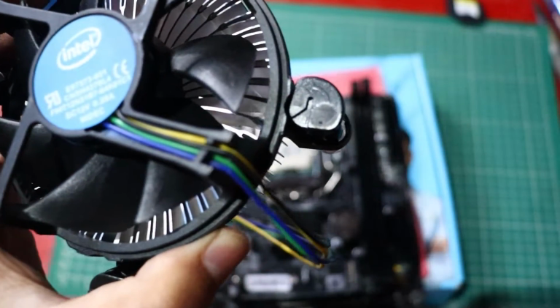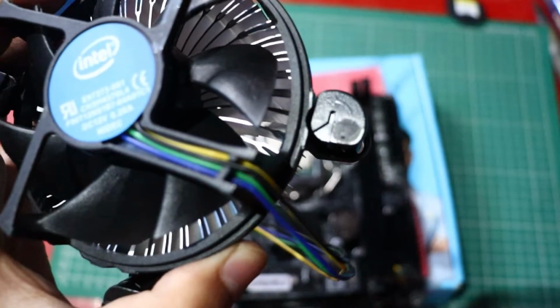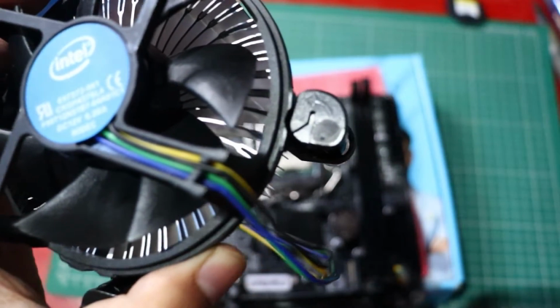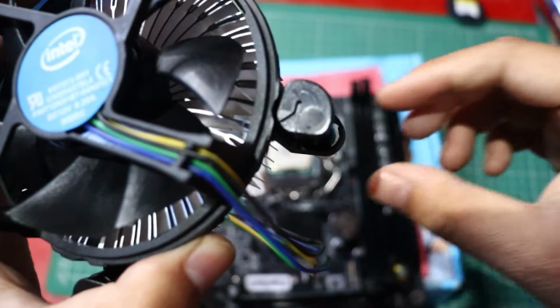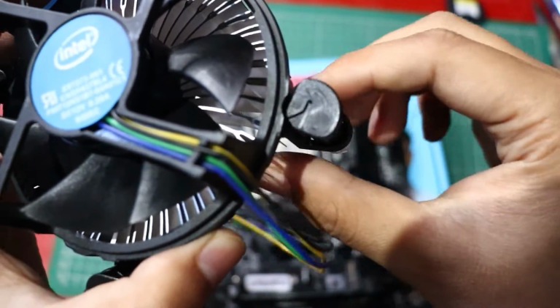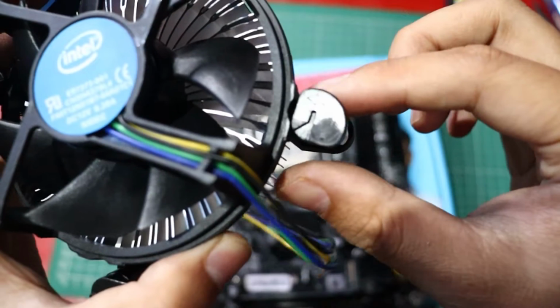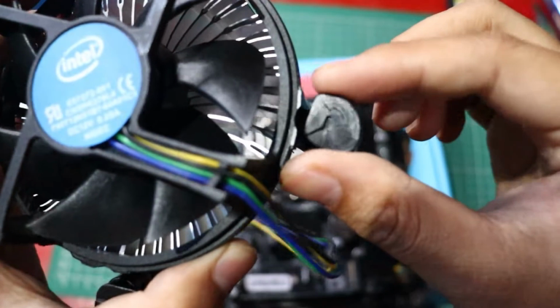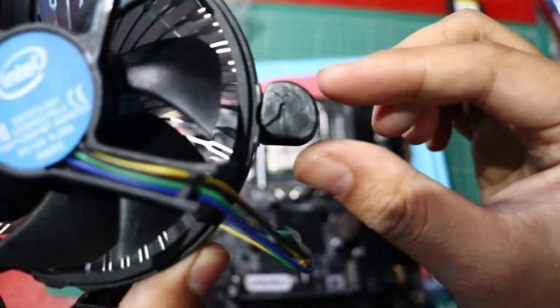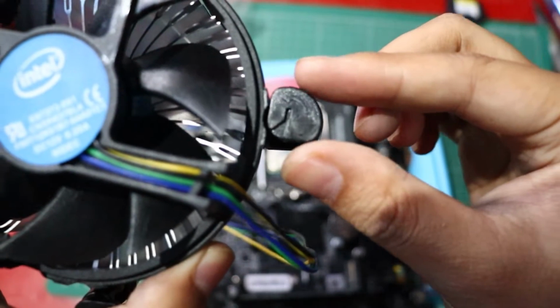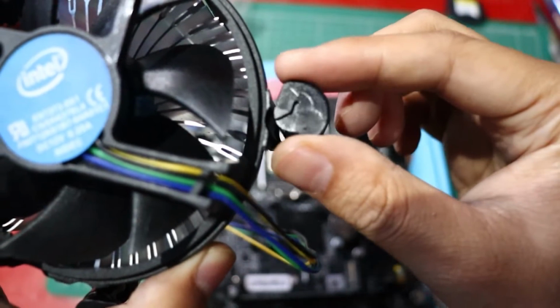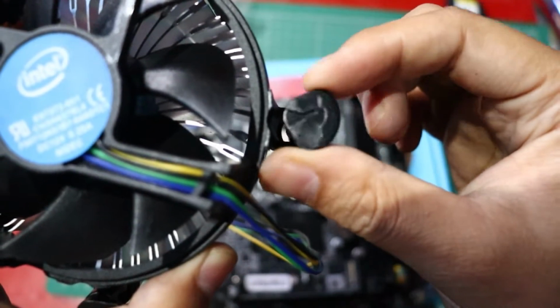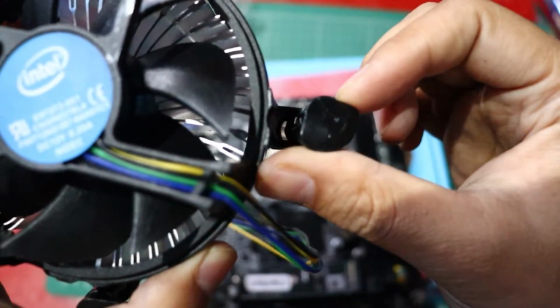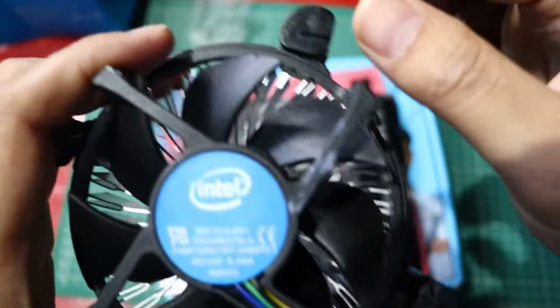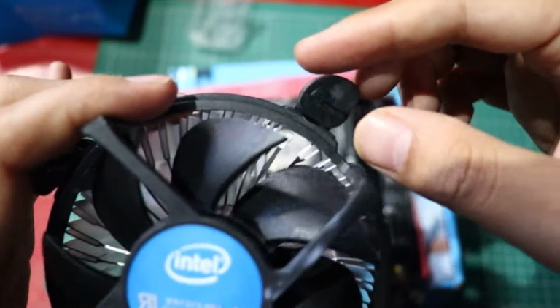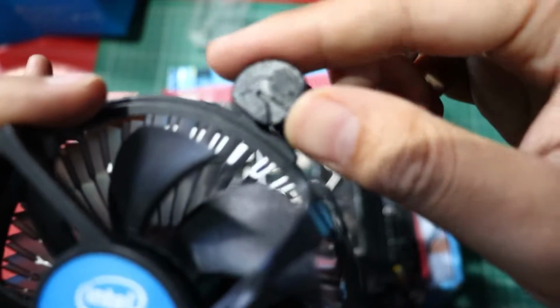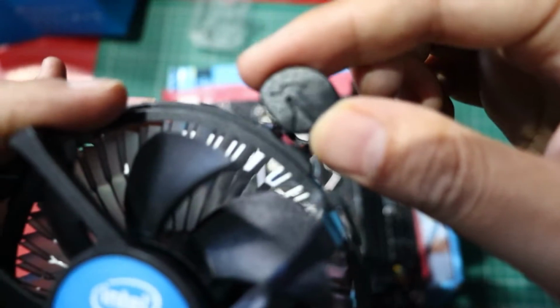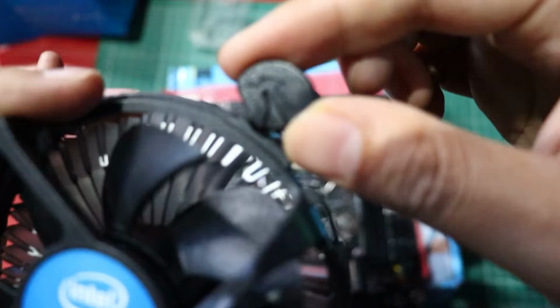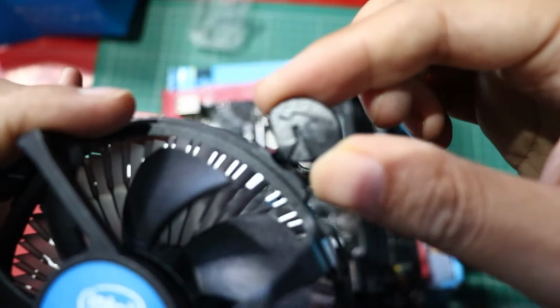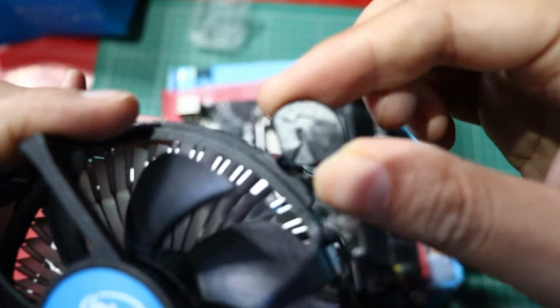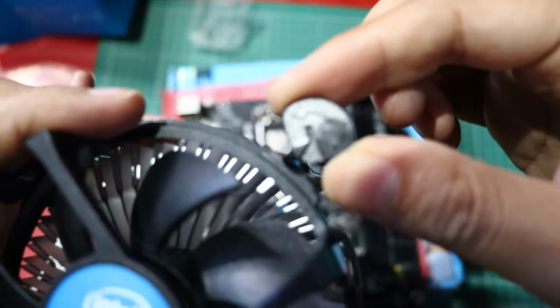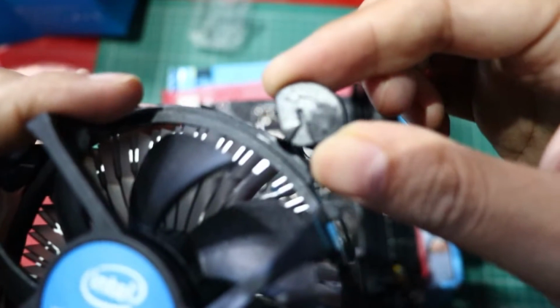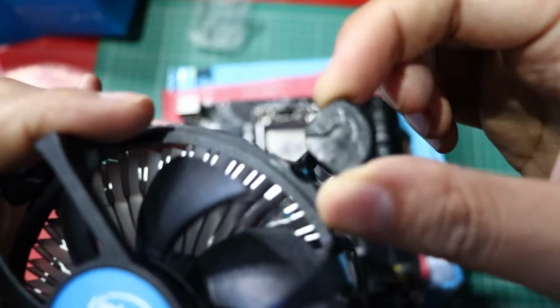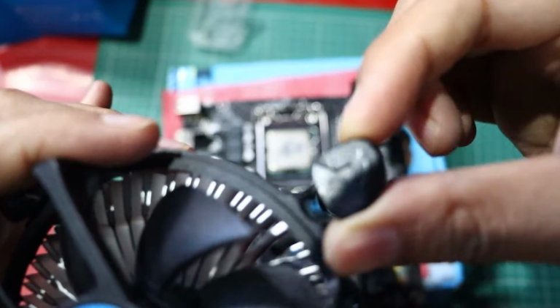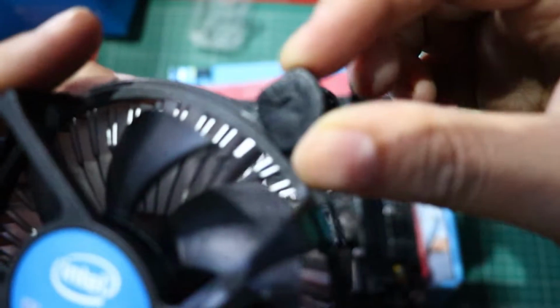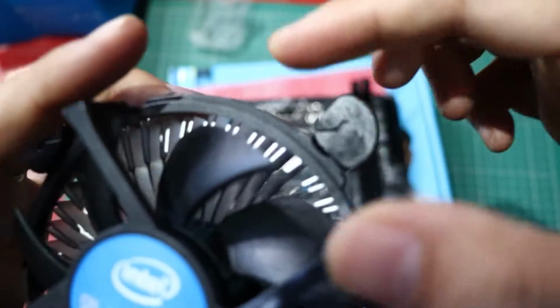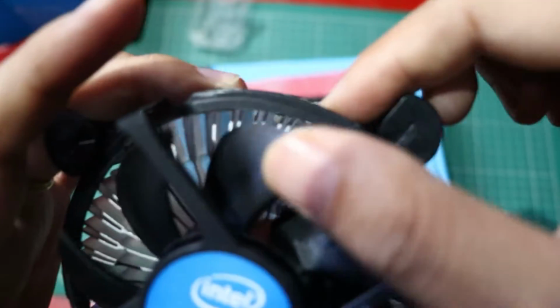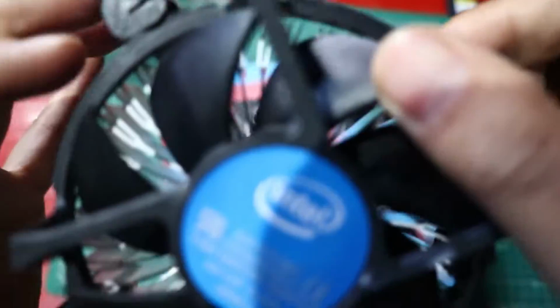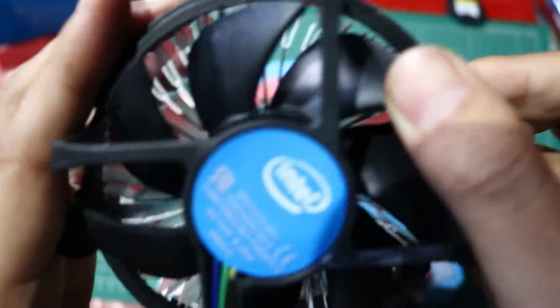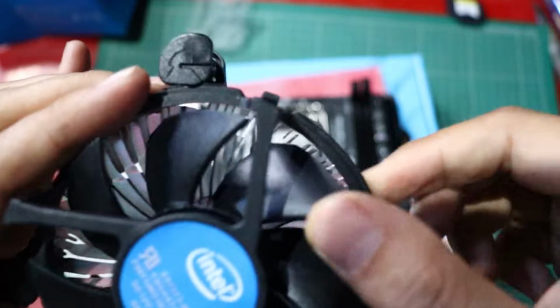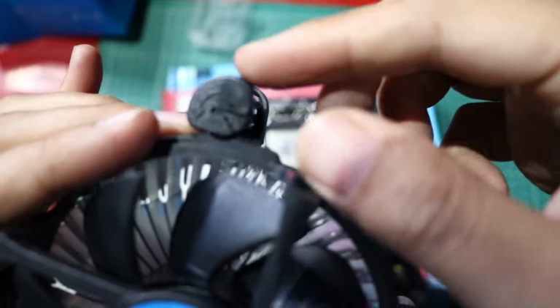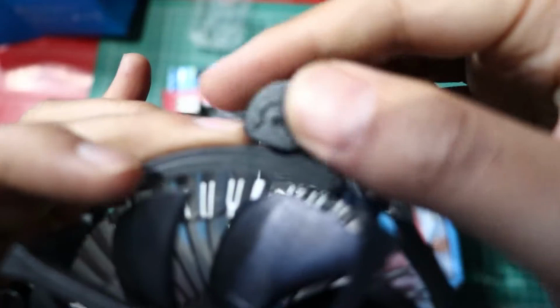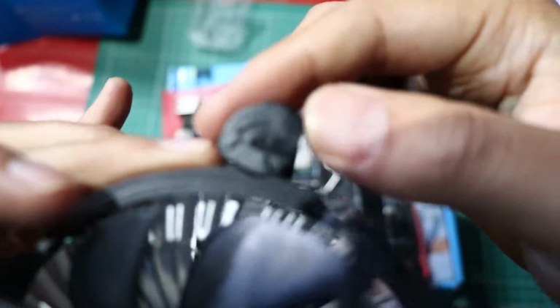First things first, make sure you have your CPU cooler and your H61 LGA1155 motherboard ready. Take a look at your CPU cooler and notice the caps on the sides. We'll be rotating those caps clockwise, but only 90 degrees.